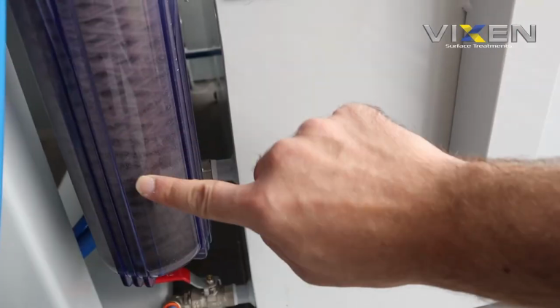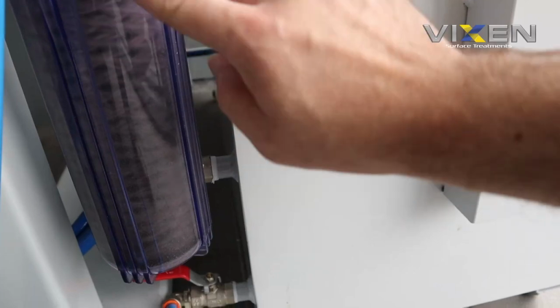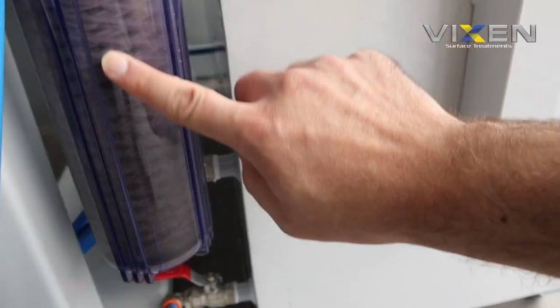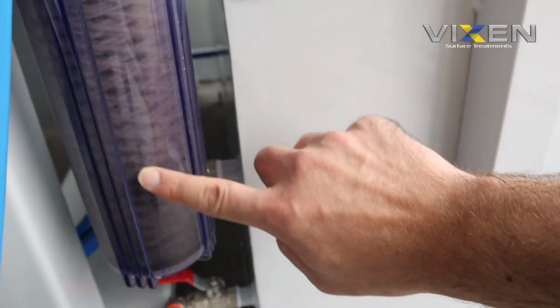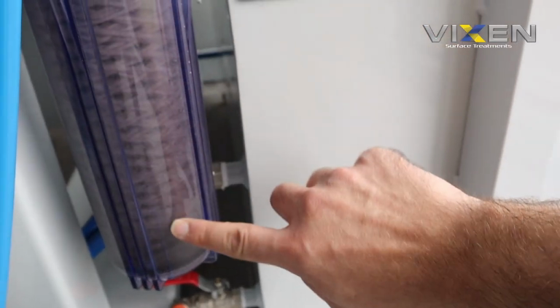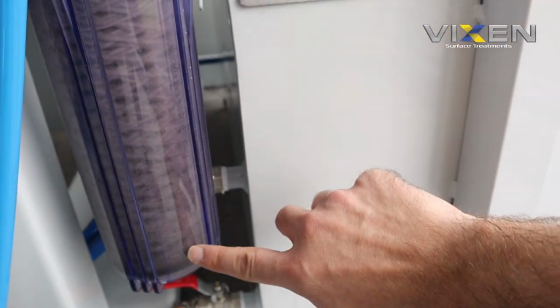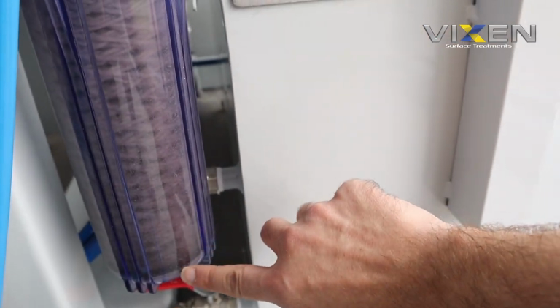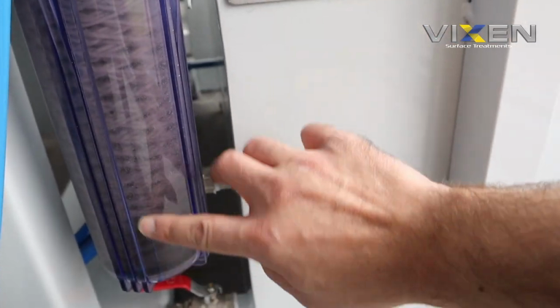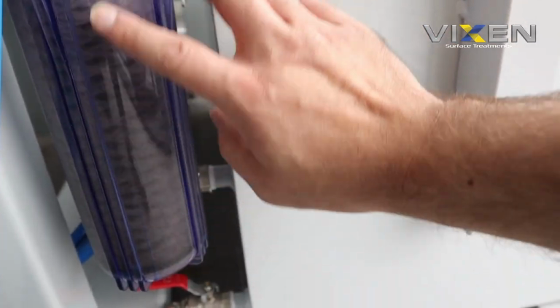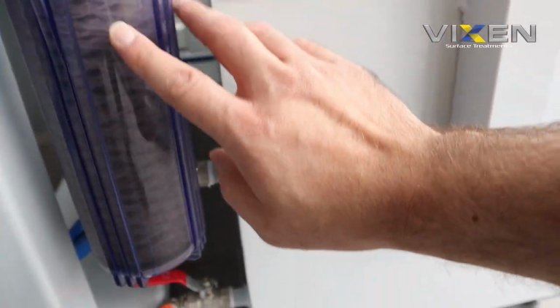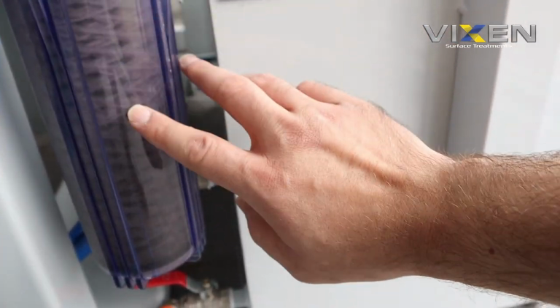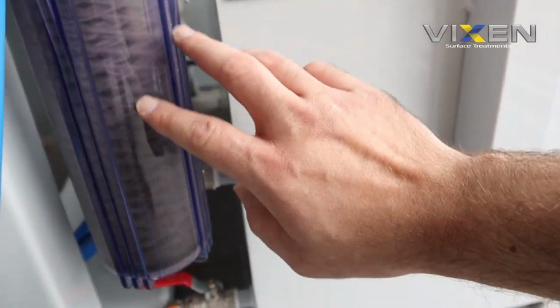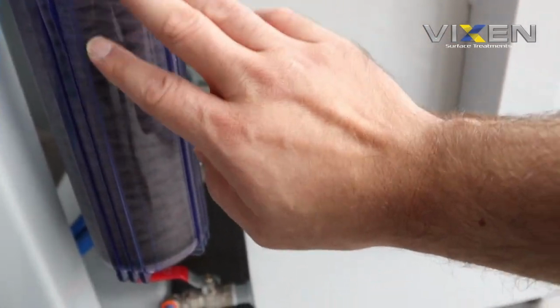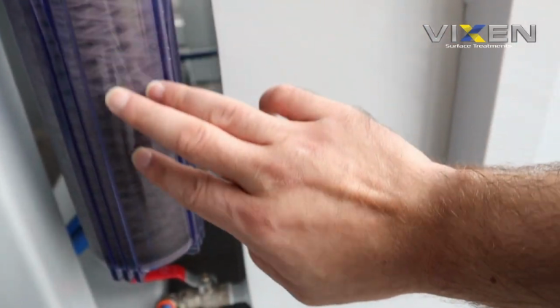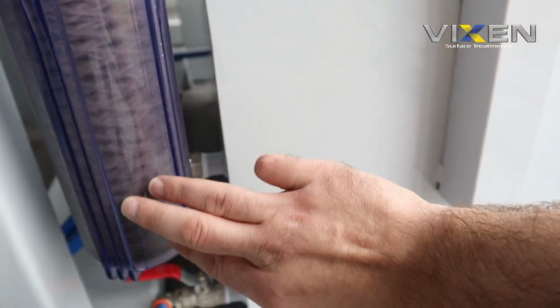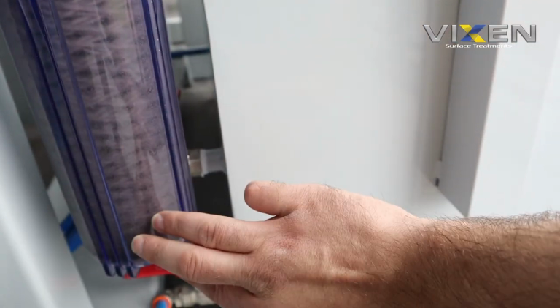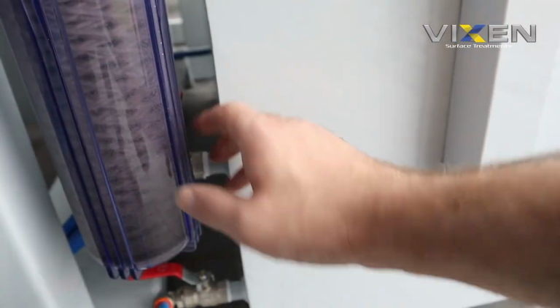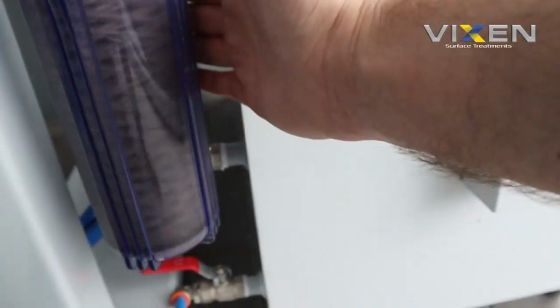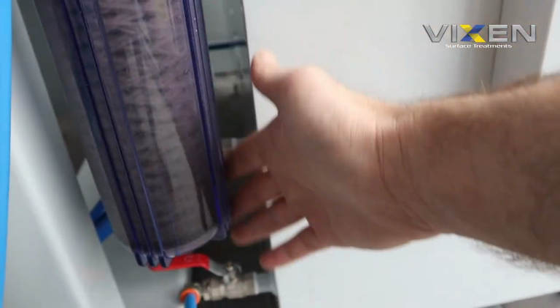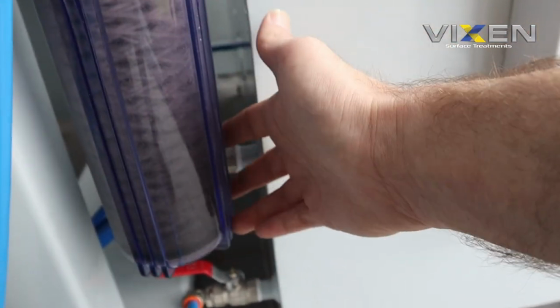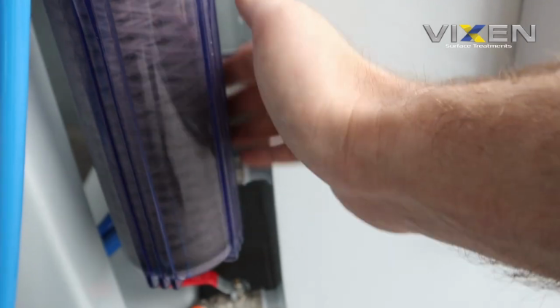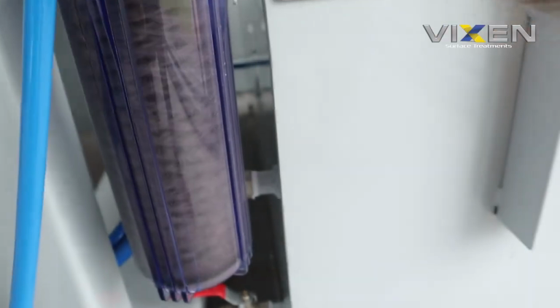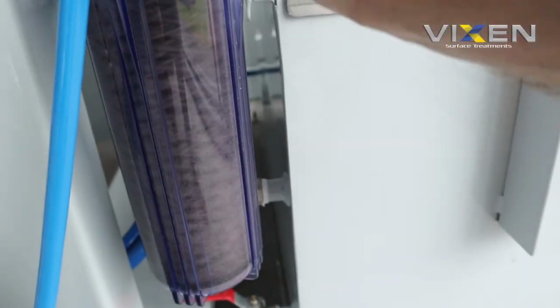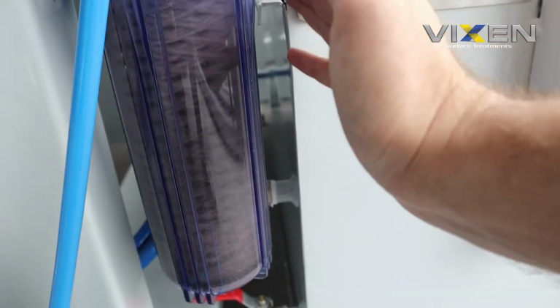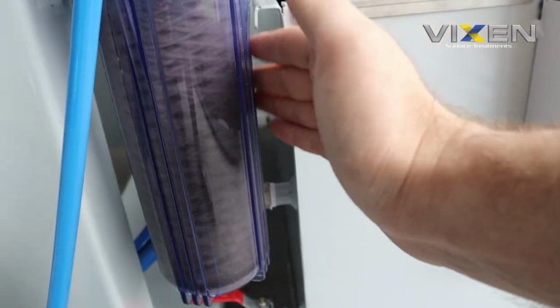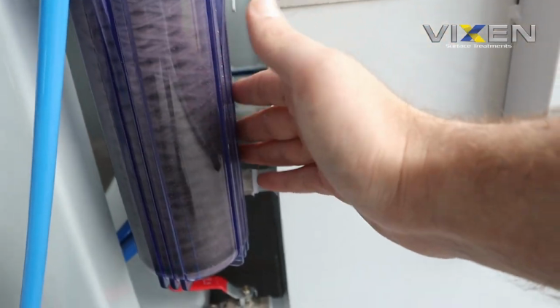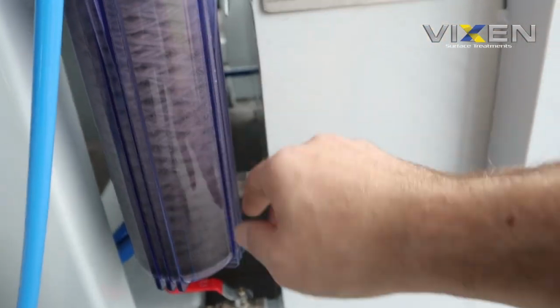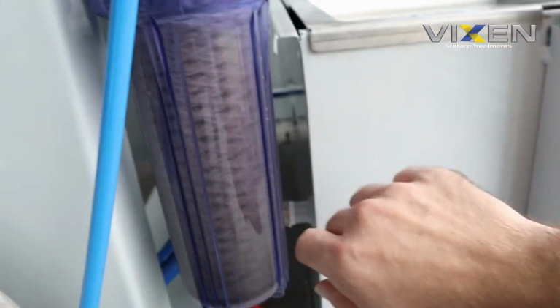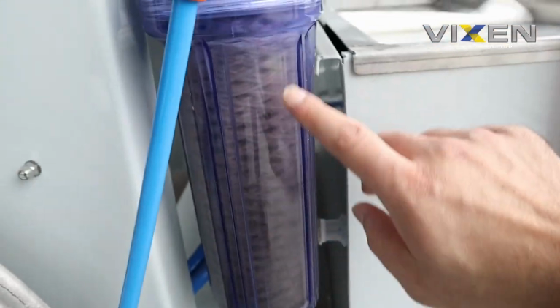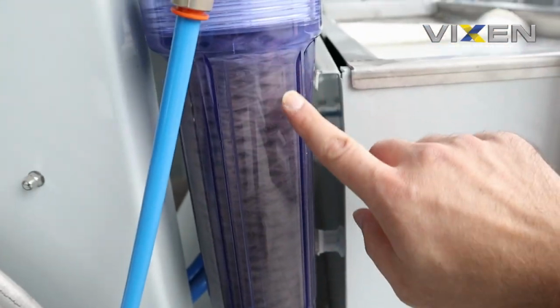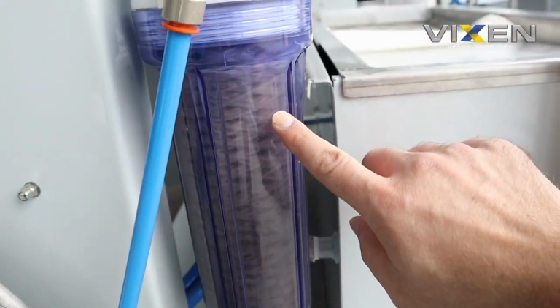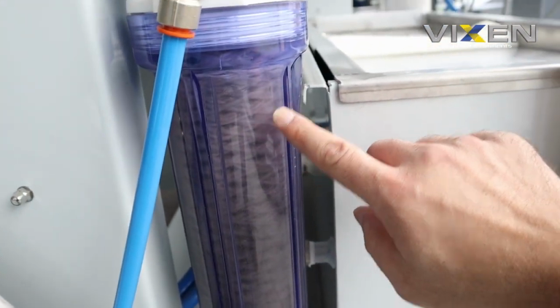You can see the filter is obviously doing its job — it's keeping the water as clean as it can. It maybe does need a change, which we'll probably do on another episode. Let me know if you want to see that.